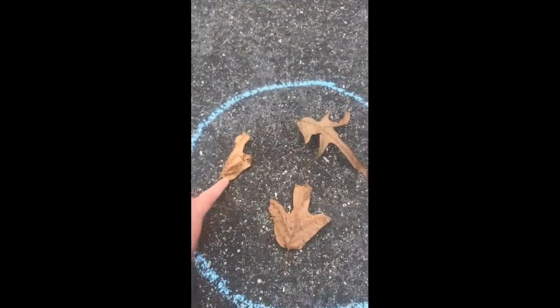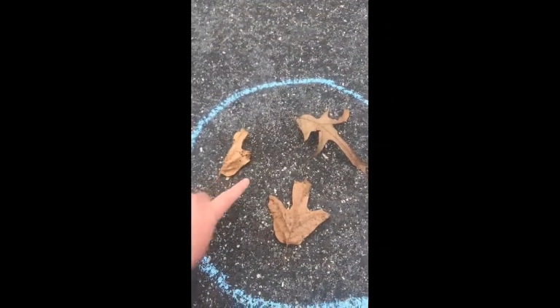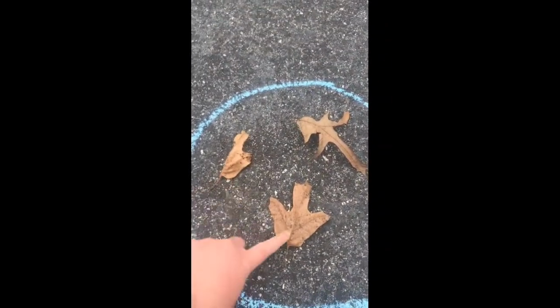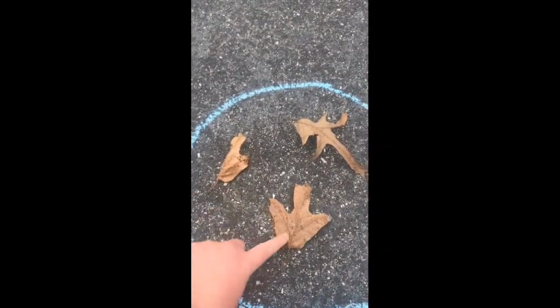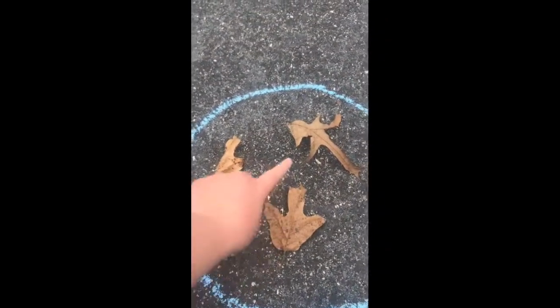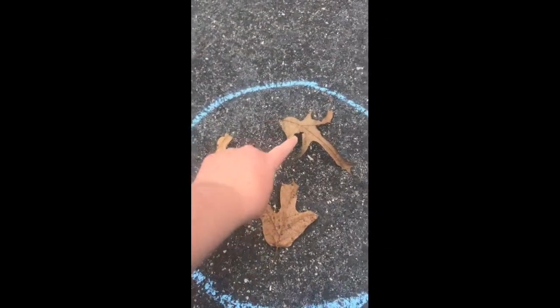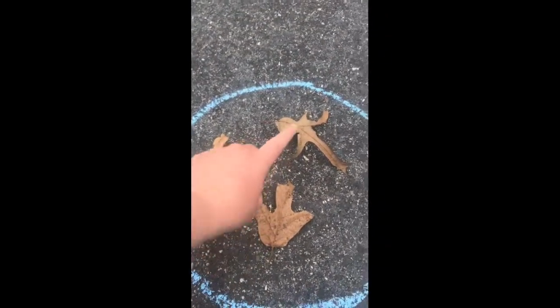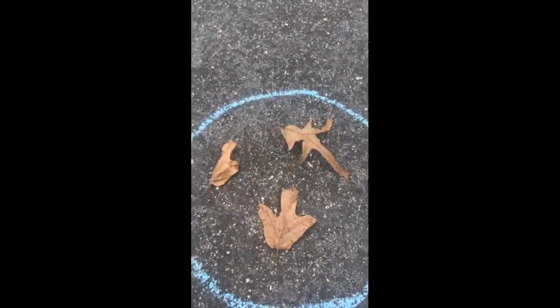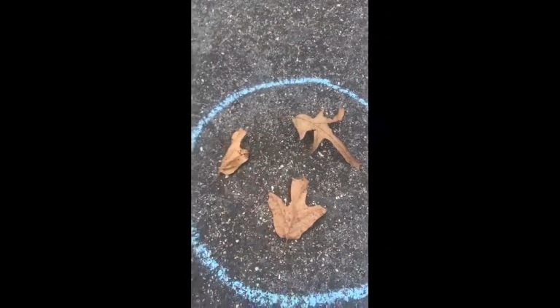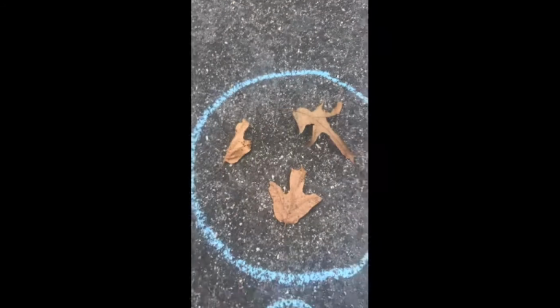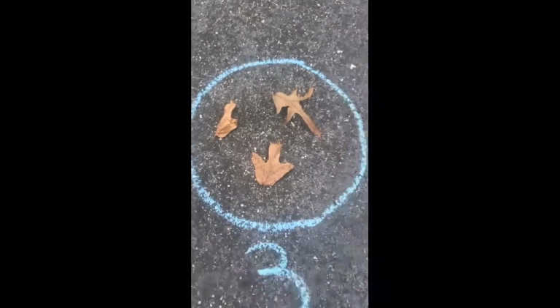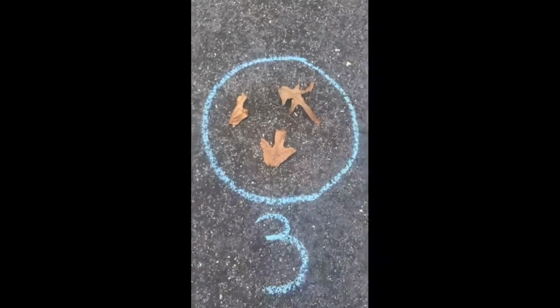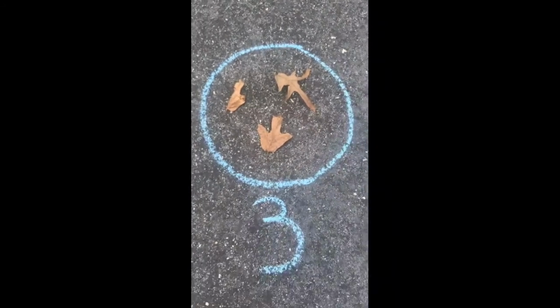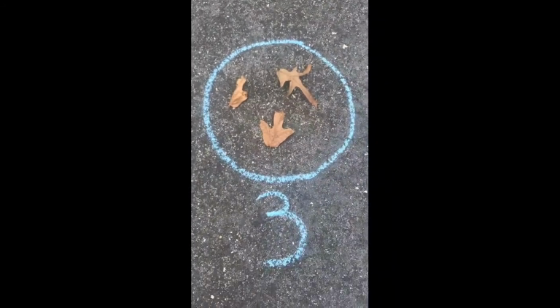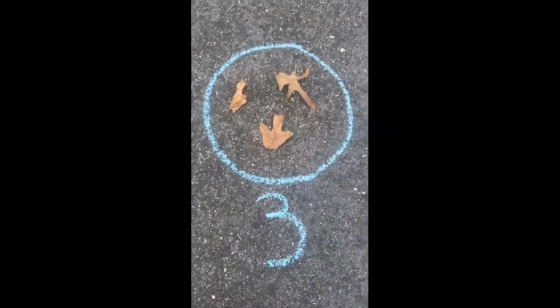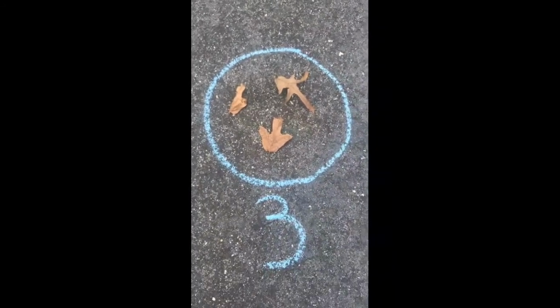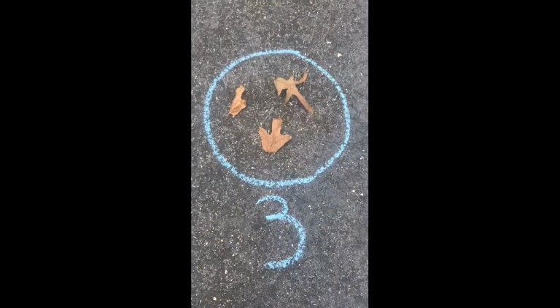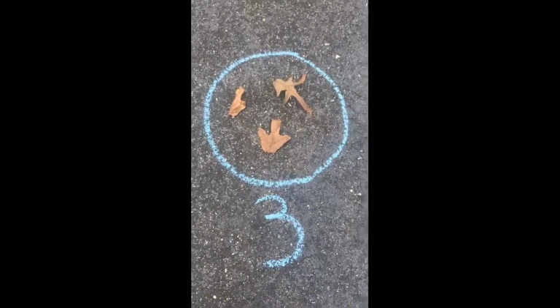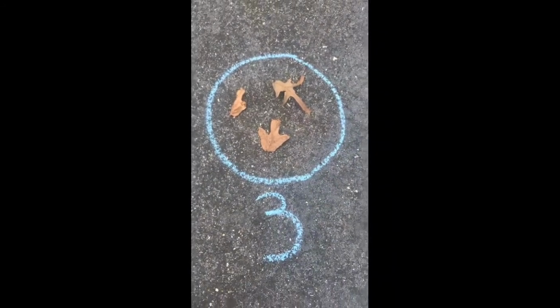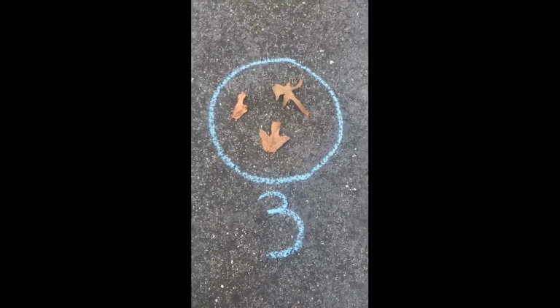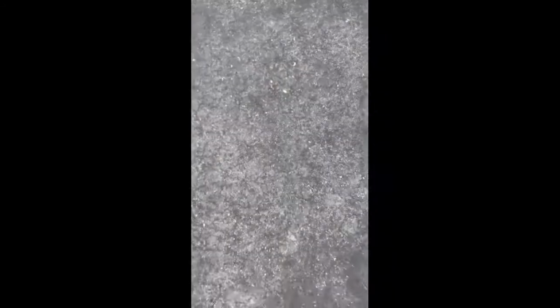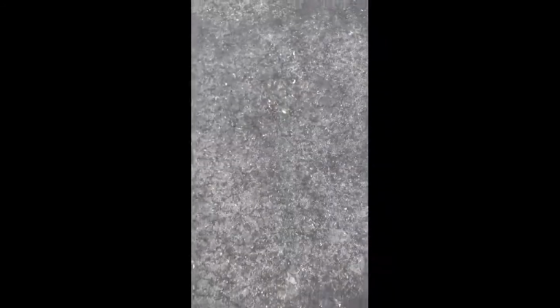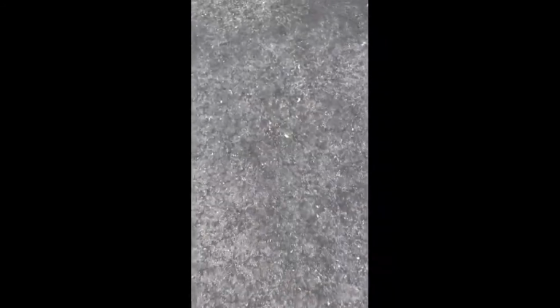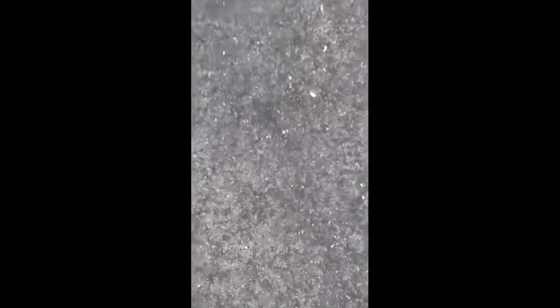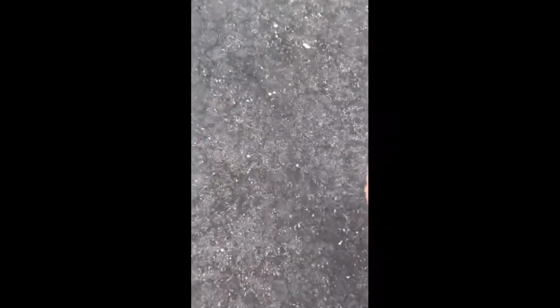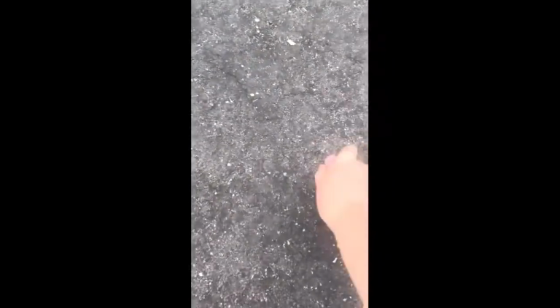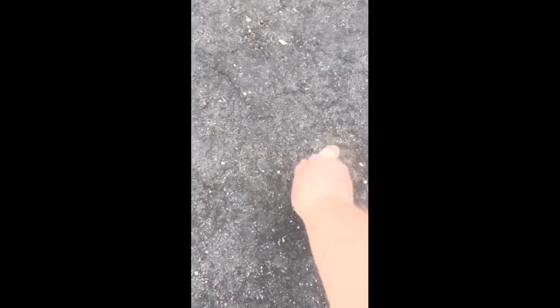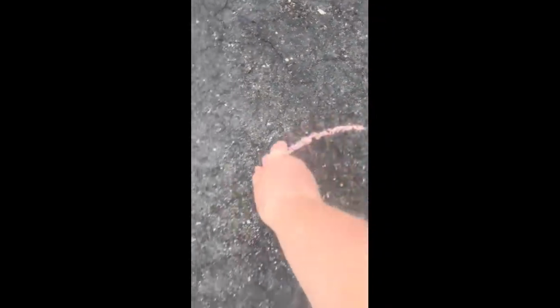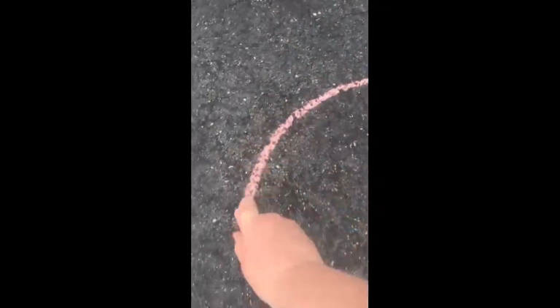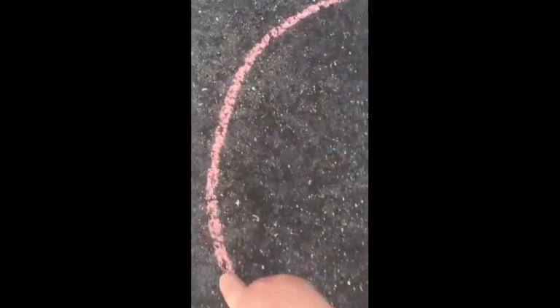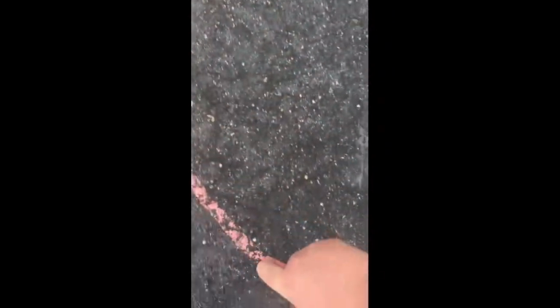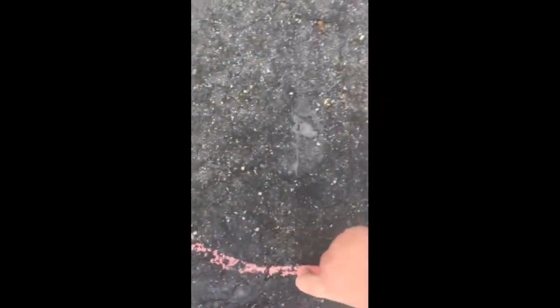Let's count and make sure I found three. One, two, three. I did it. That's three. Now I'm going to pick a different number. I'm going to start by drawing another circle.